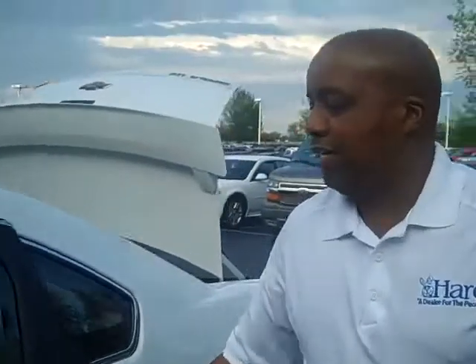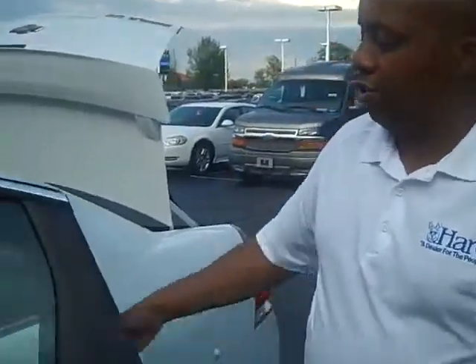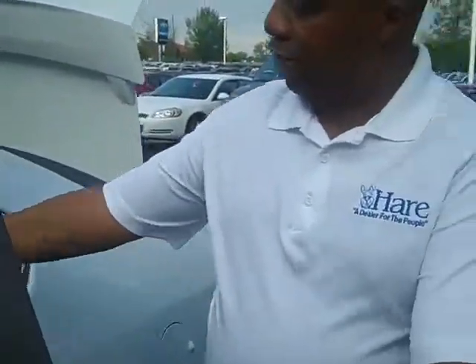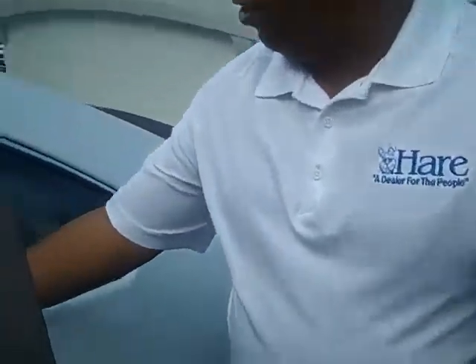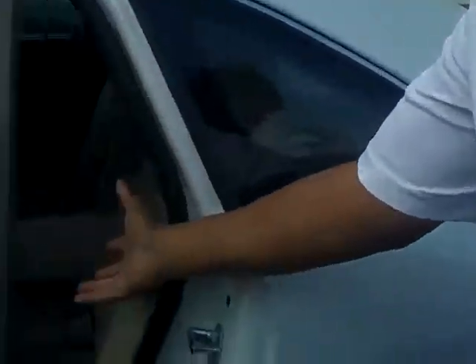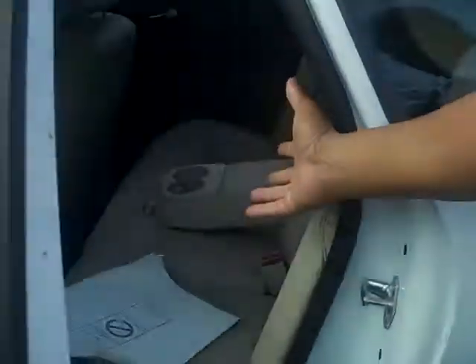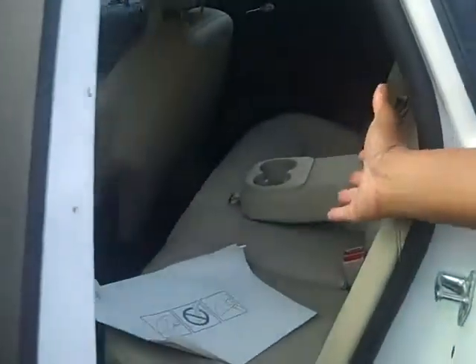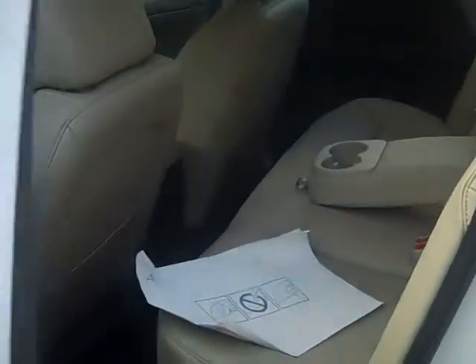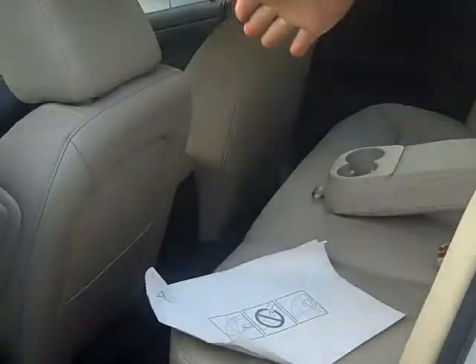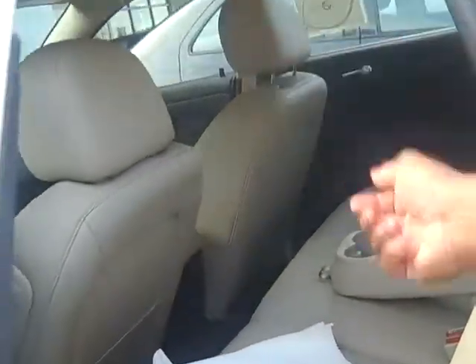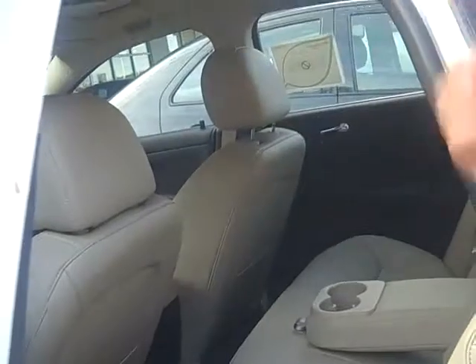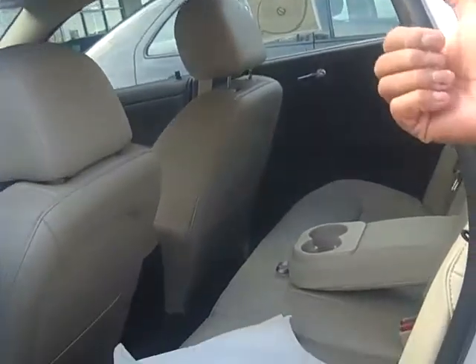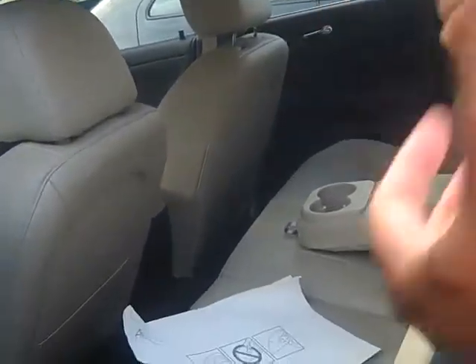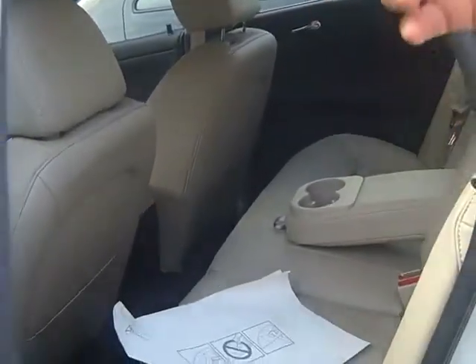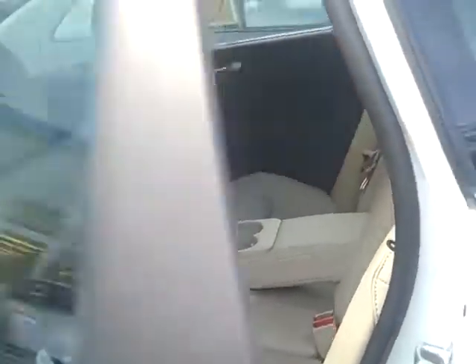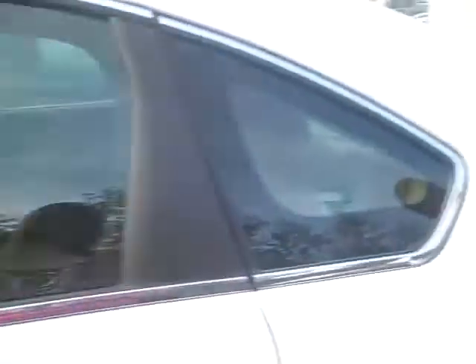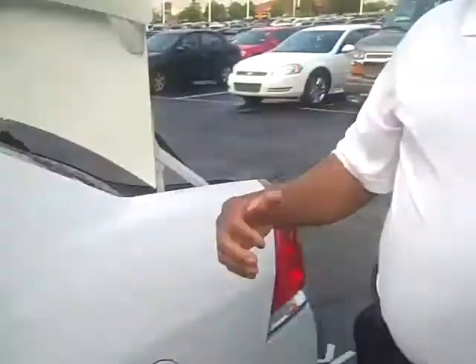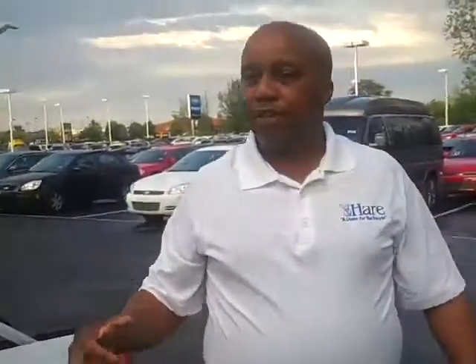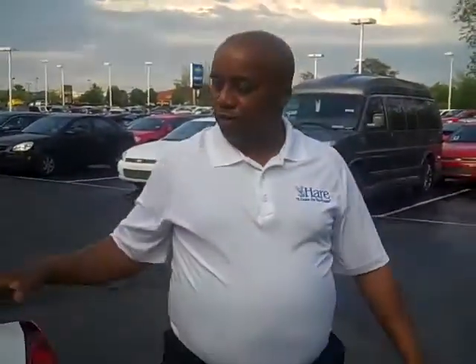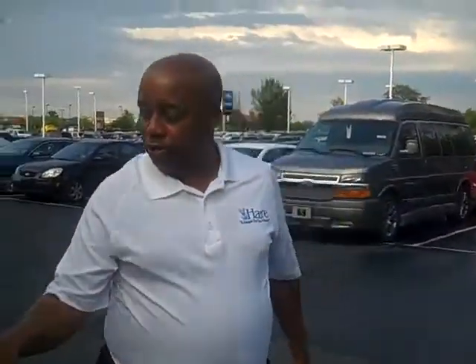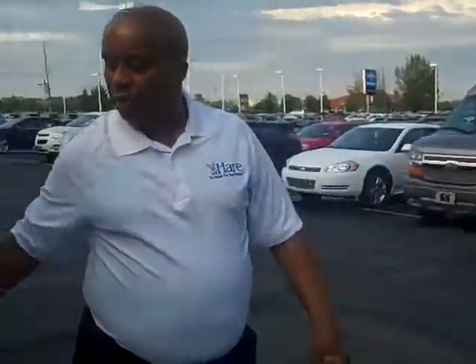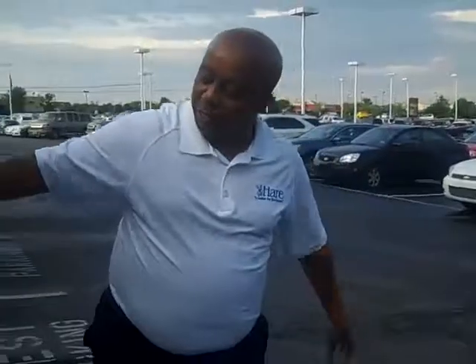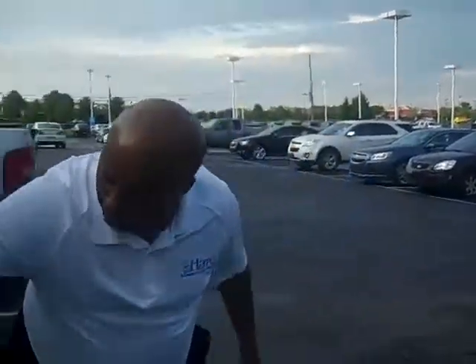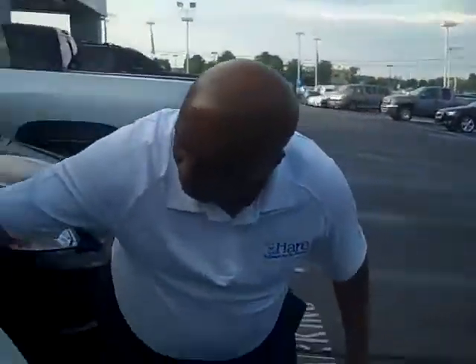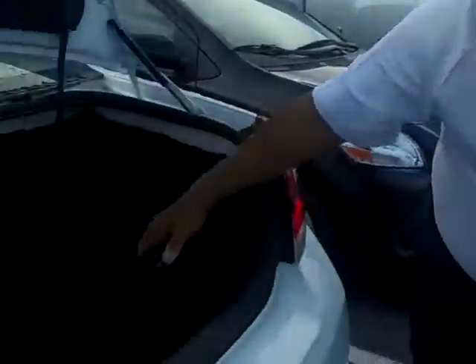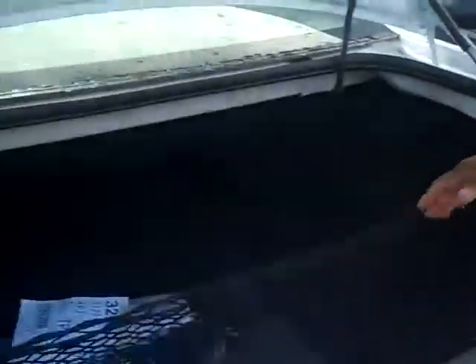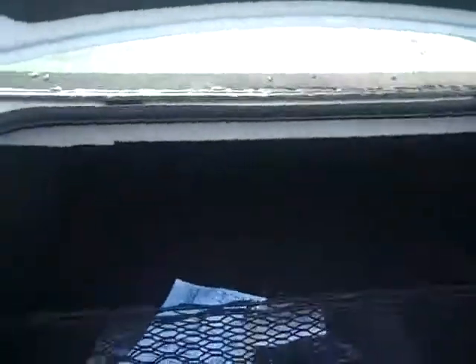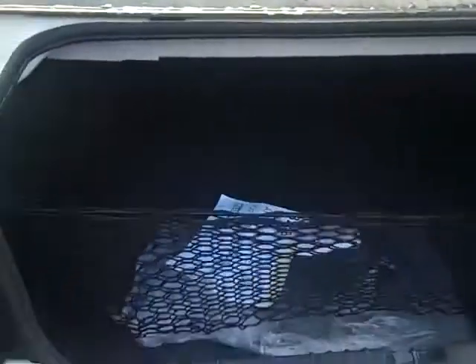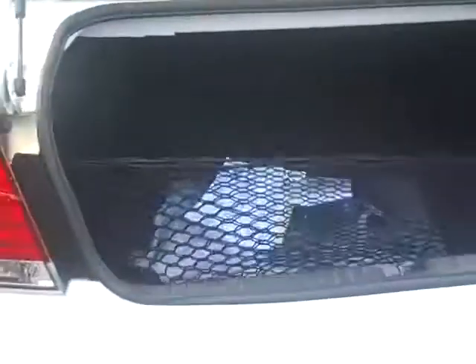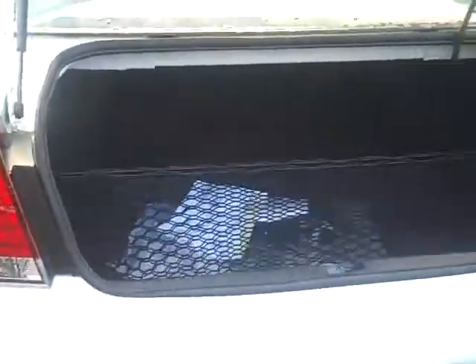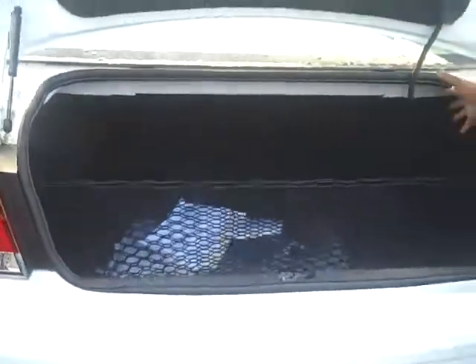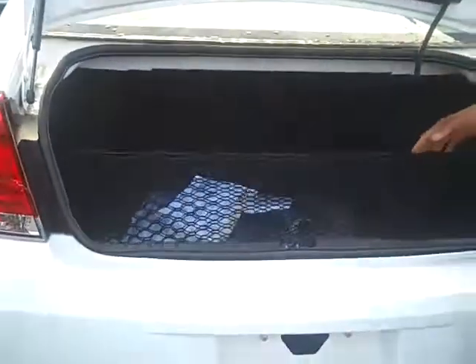Back seats here — you can lift the seat up and store things, there's a lot of storage space back here. Also, the seats fold down in the back. And you have a nice deep trunk — a big, deep trunk.